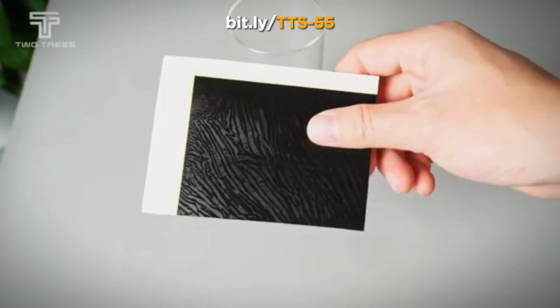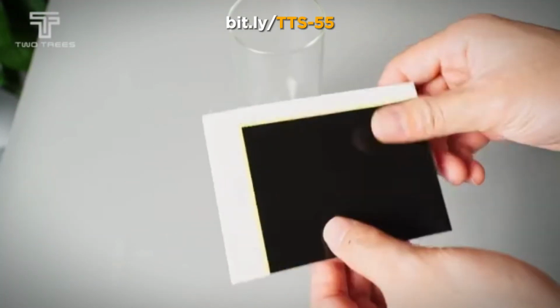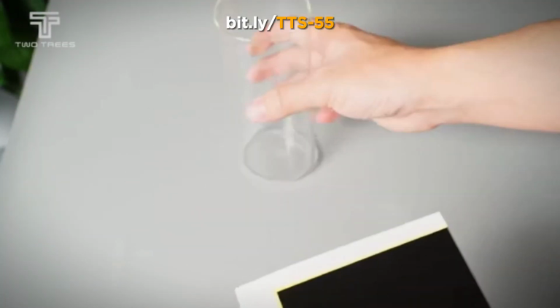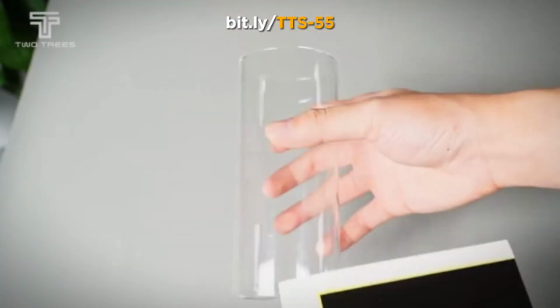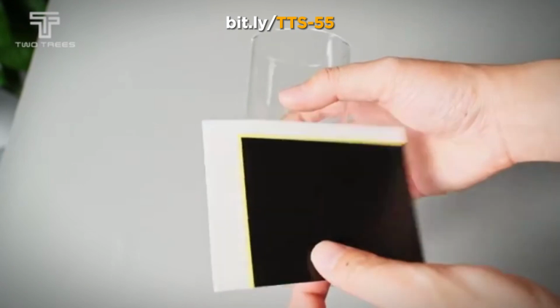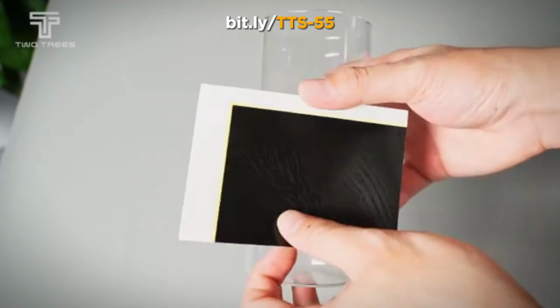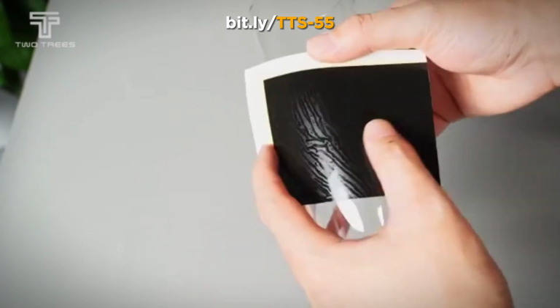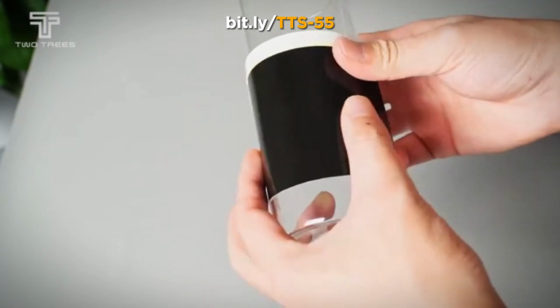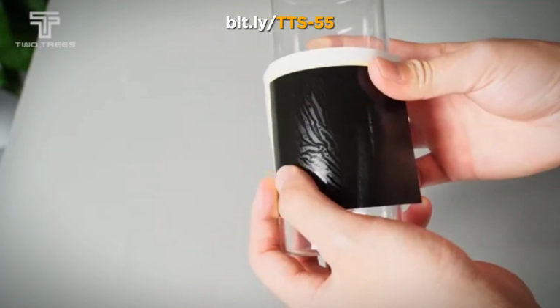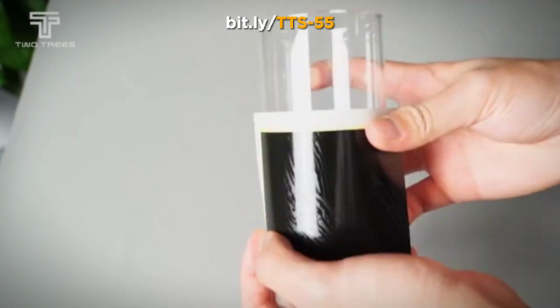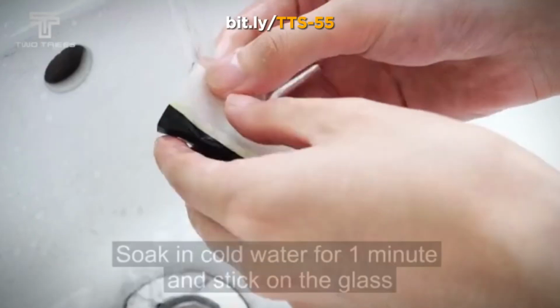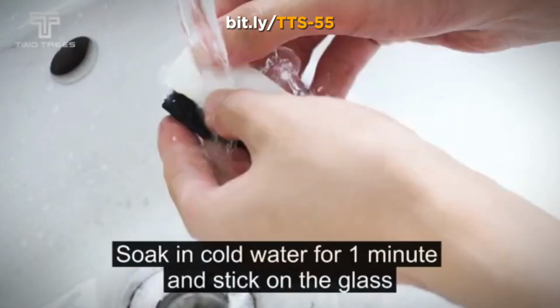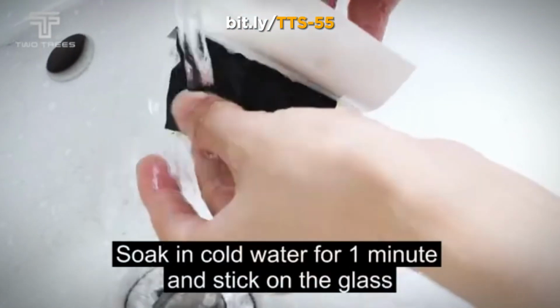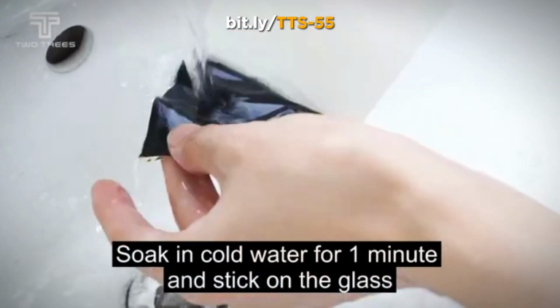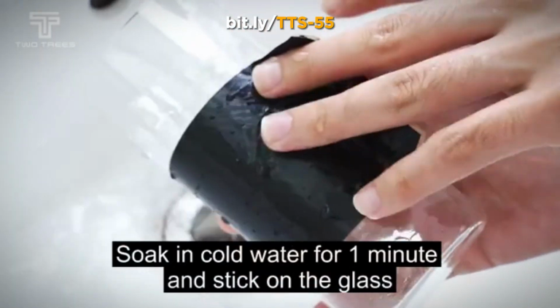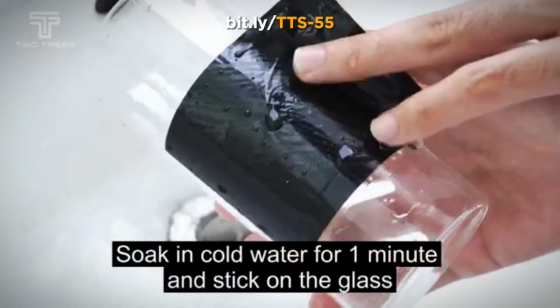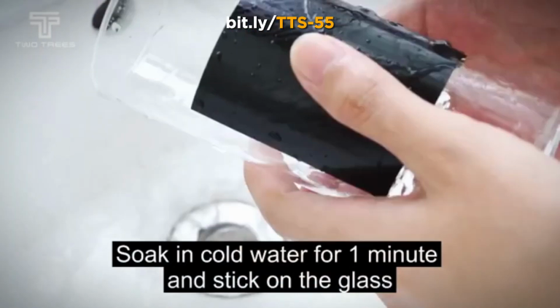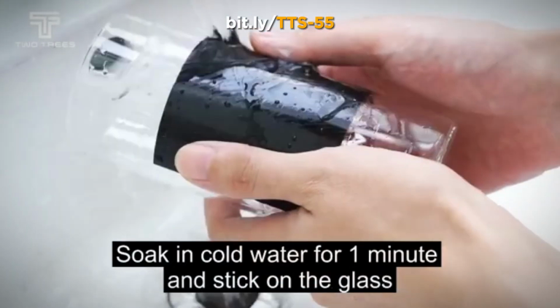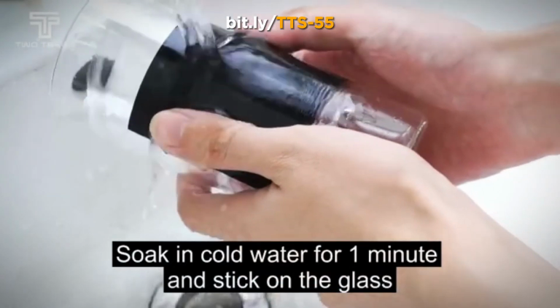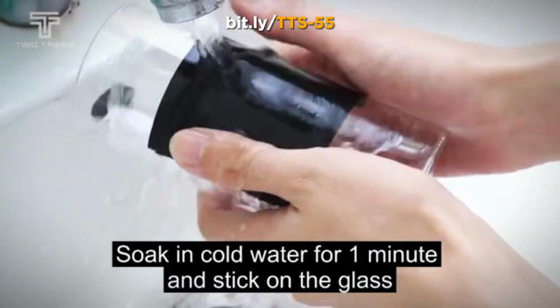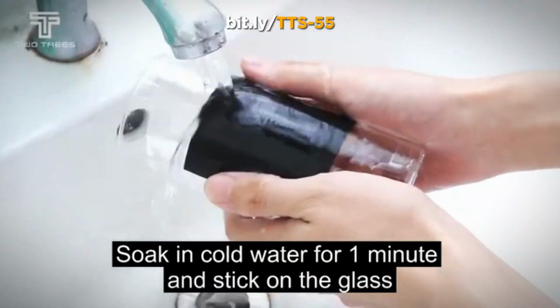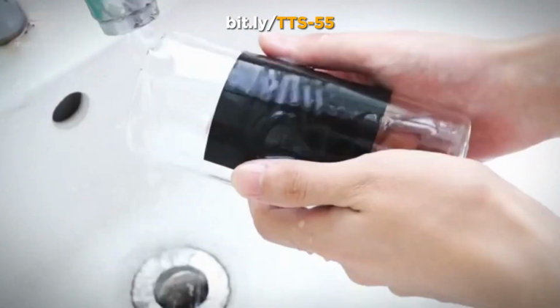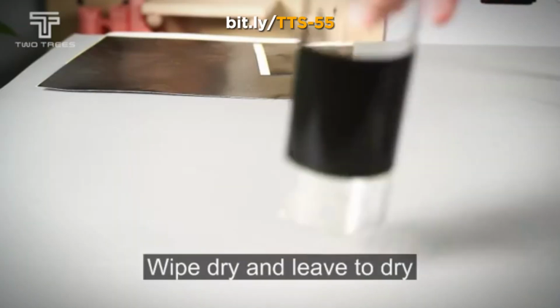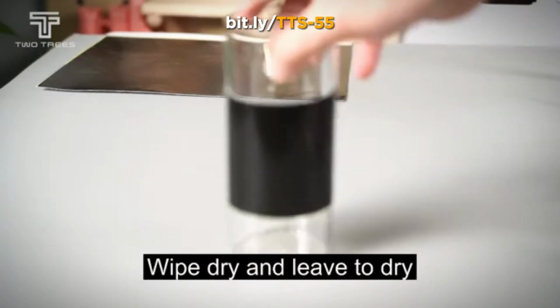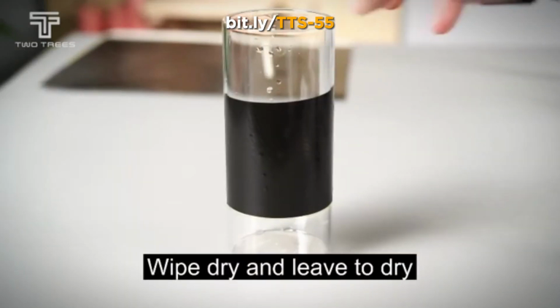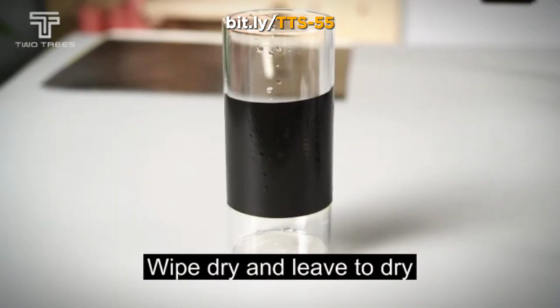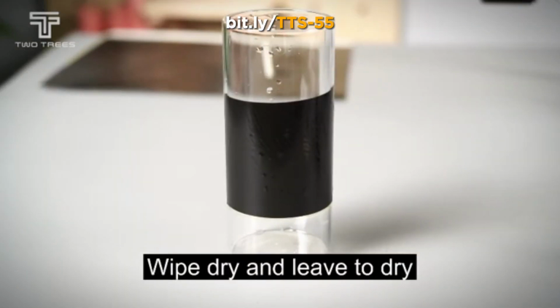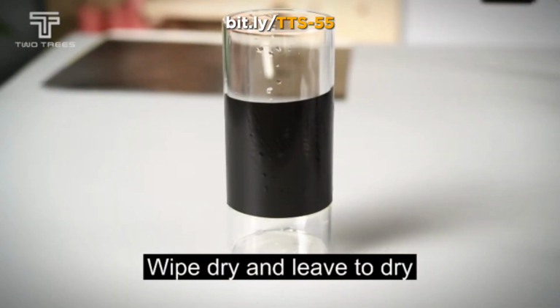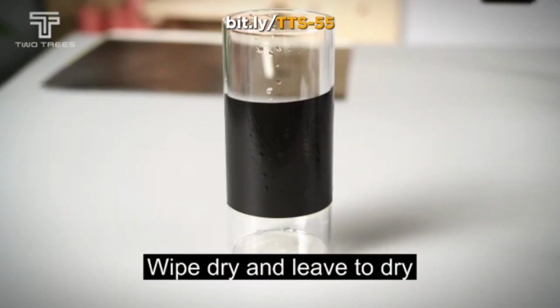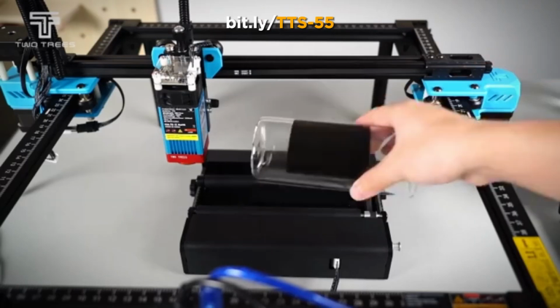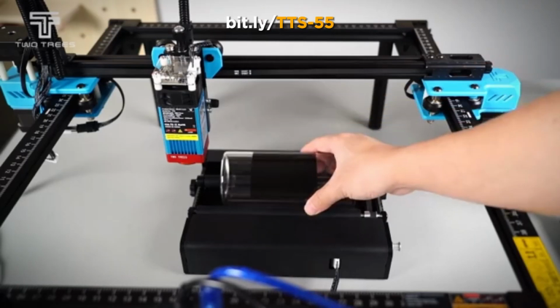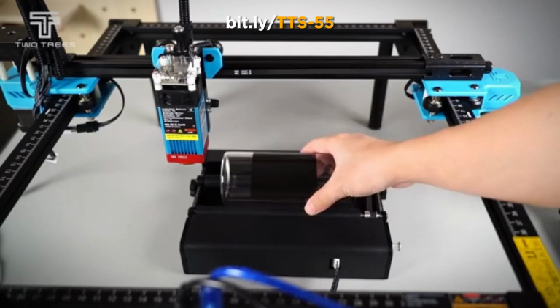Control the TTS-55 via mobile app, Wi-Fi, or USB. It's compatible with engraving software like LaserGRBL and Lightburn, offering you intuitive control over your designs.